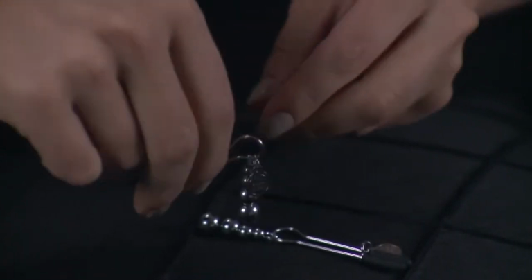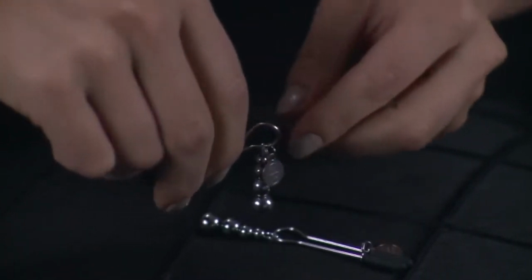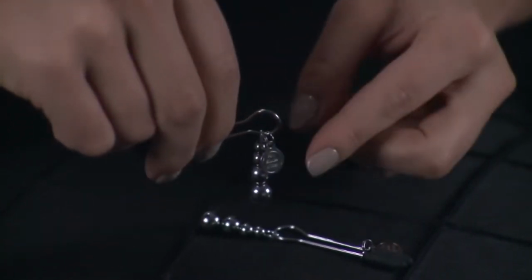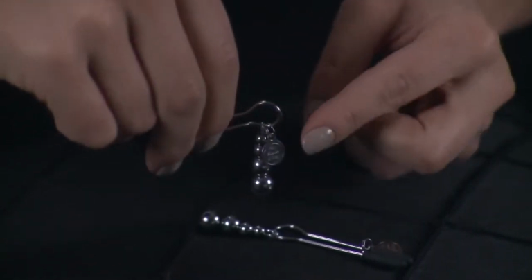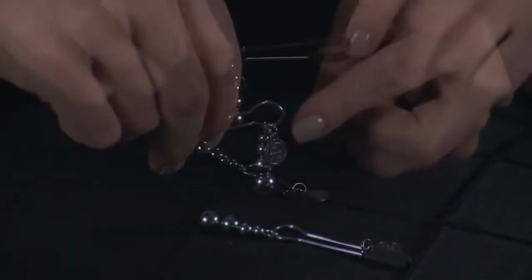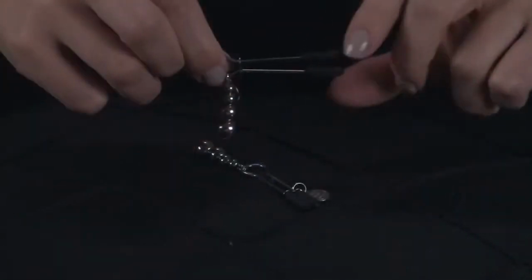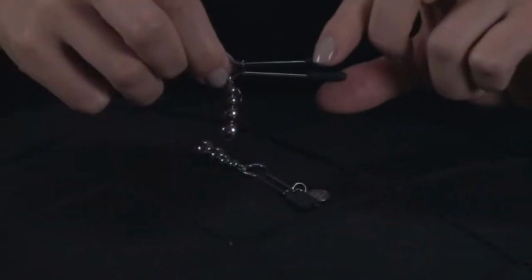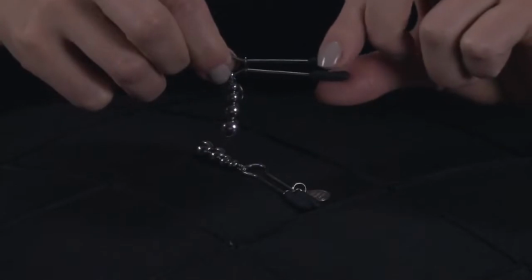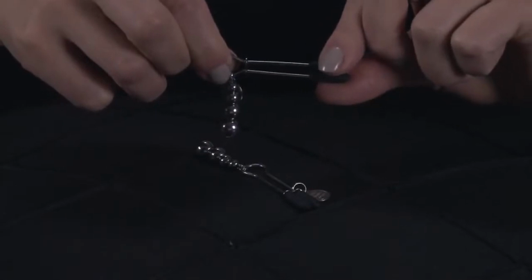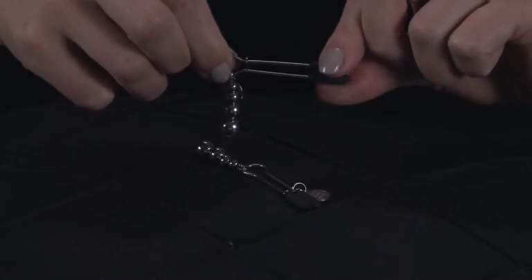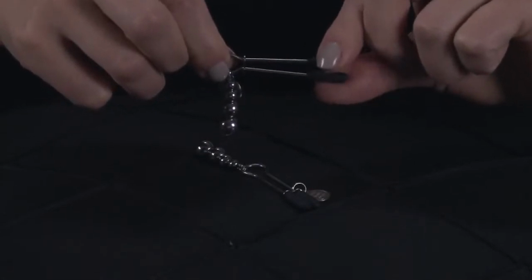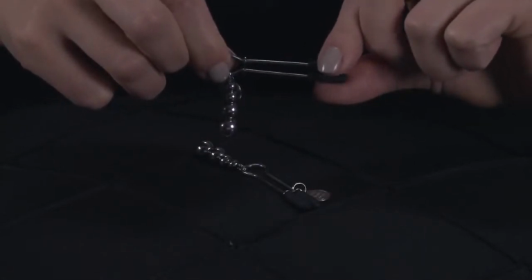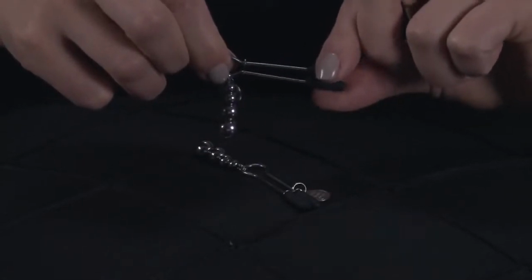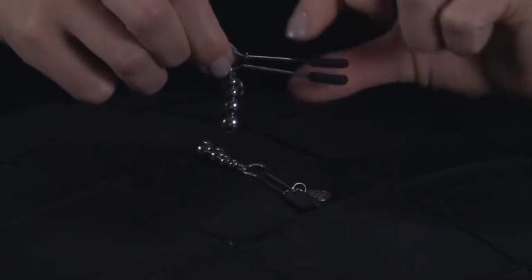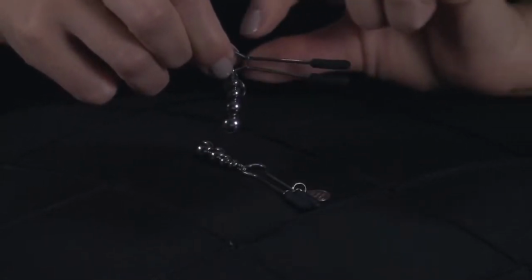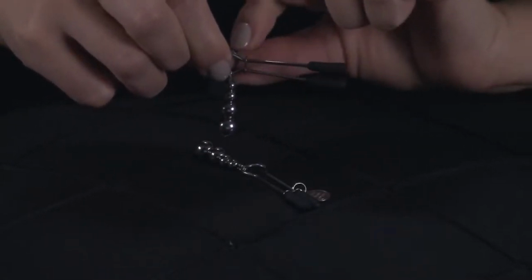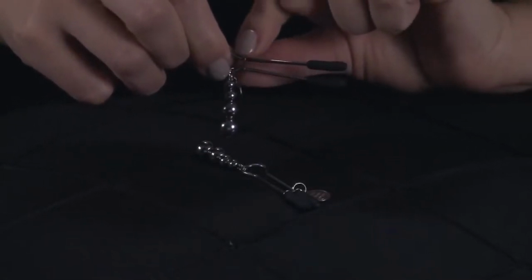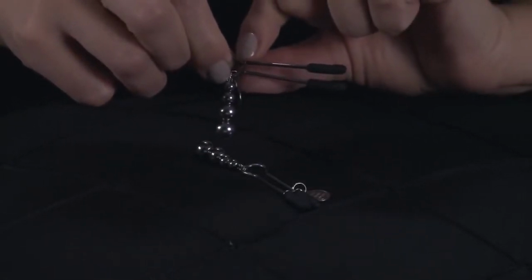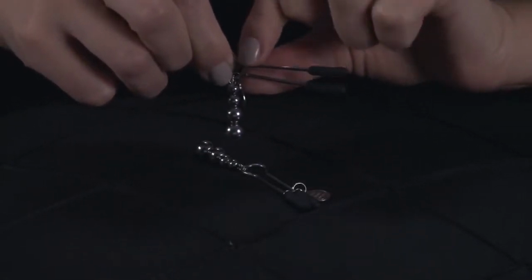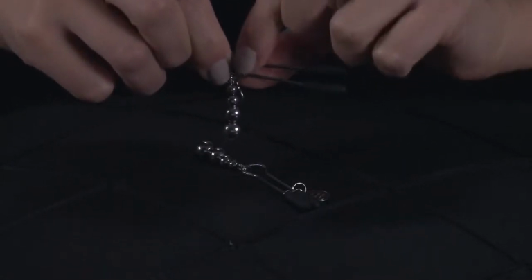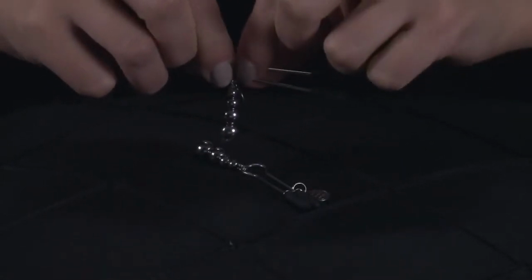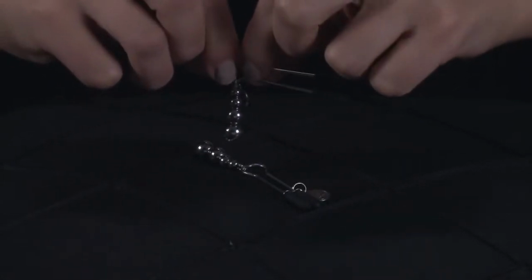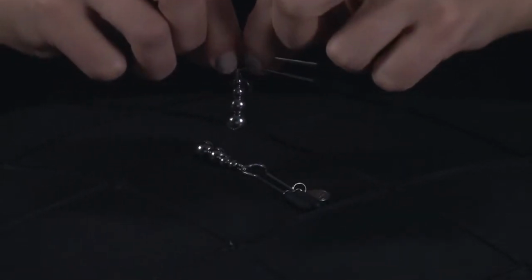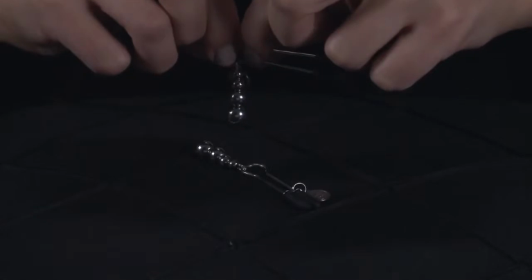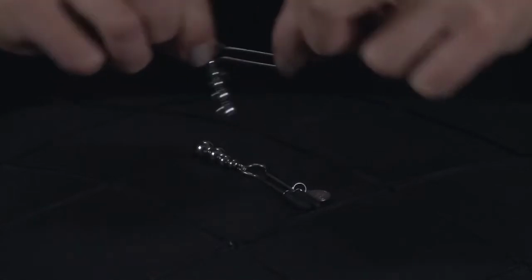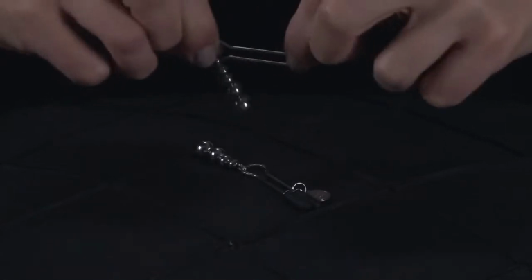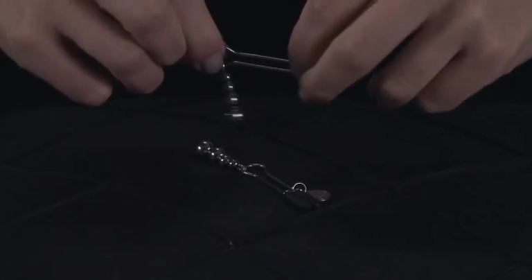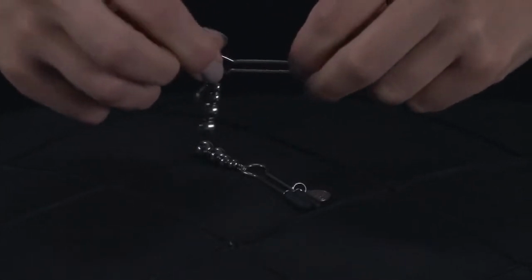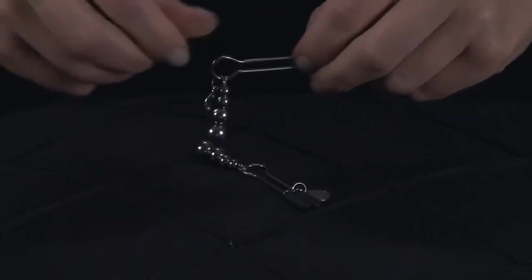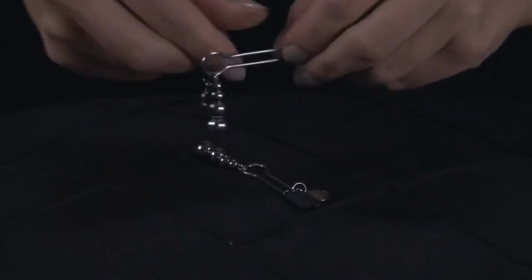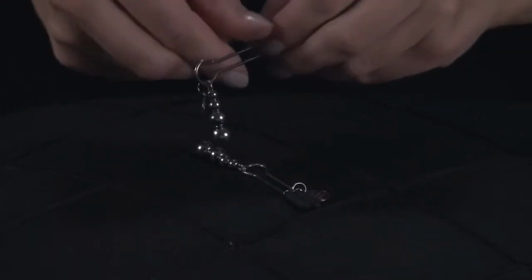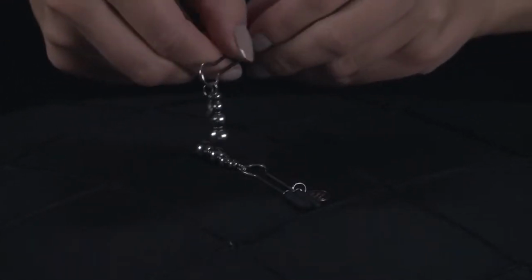Beginners should start with a light pressure. After experimenting with different intensities, work your way slowly to a tighter pinch using the sliding ring to increase the grip.